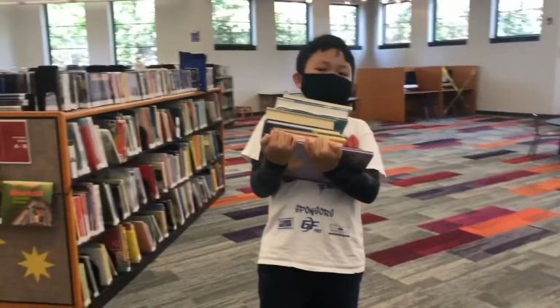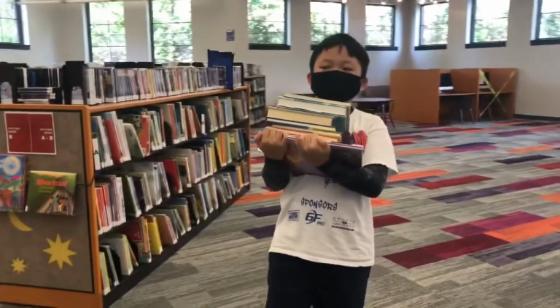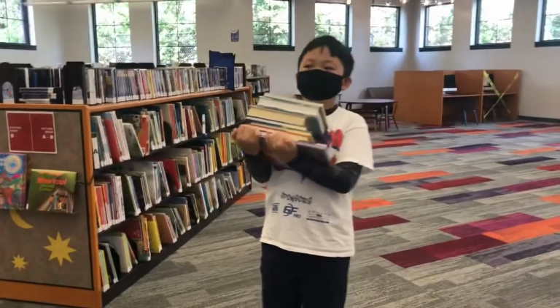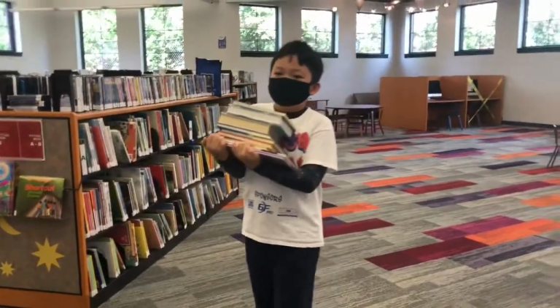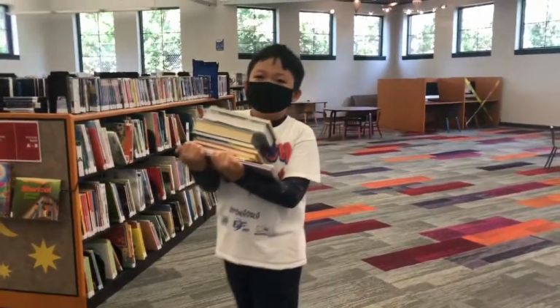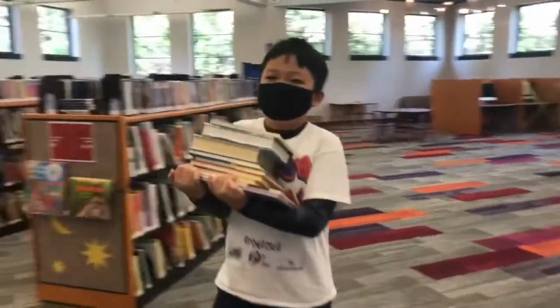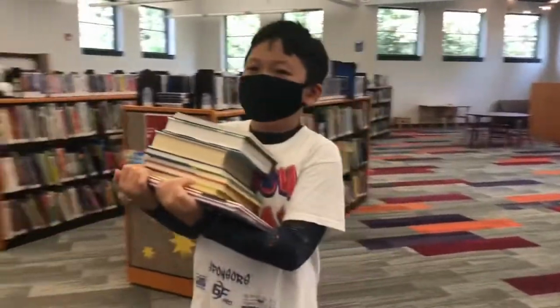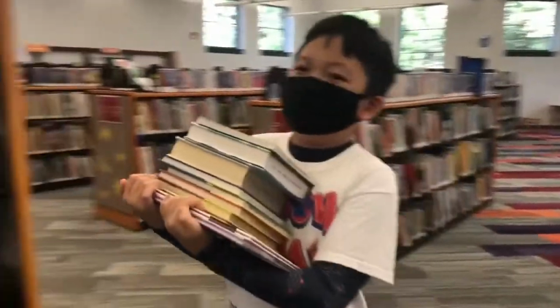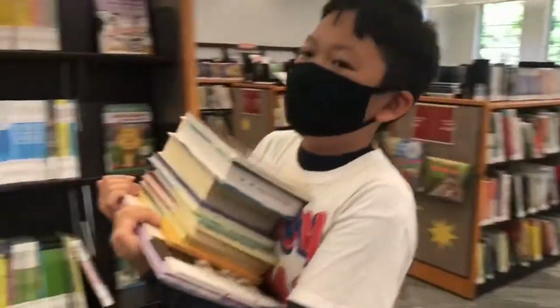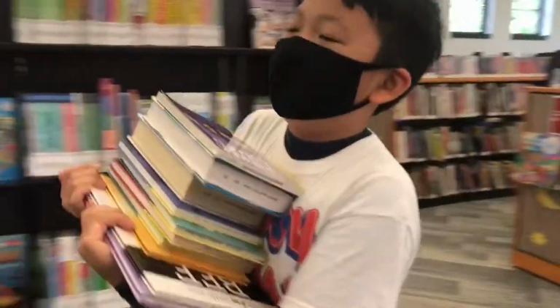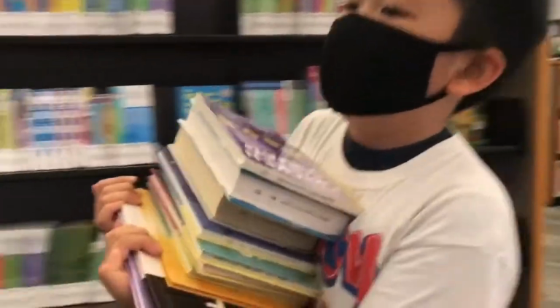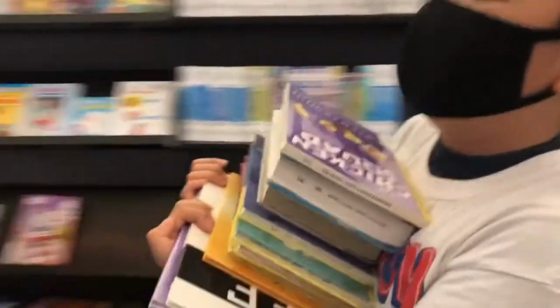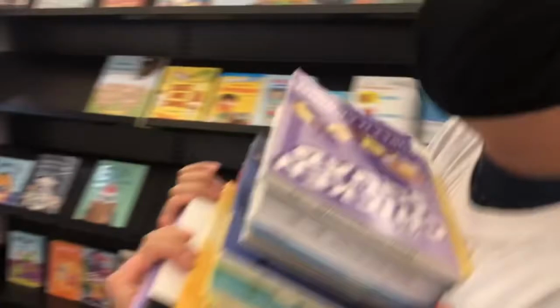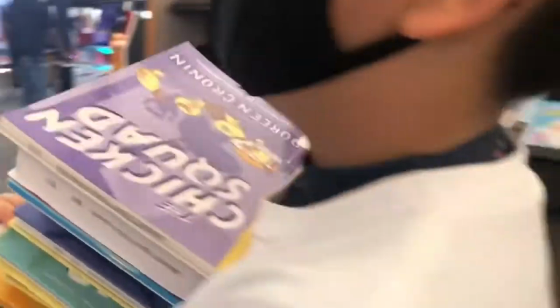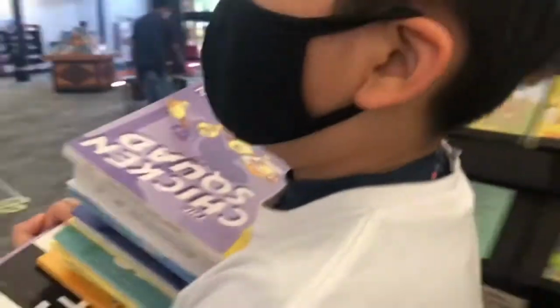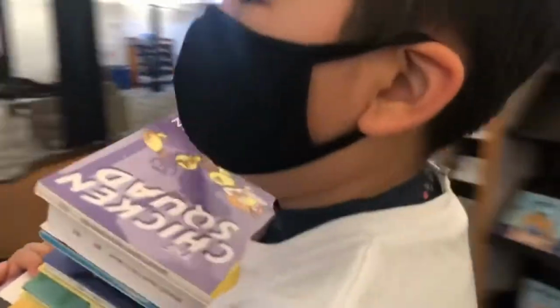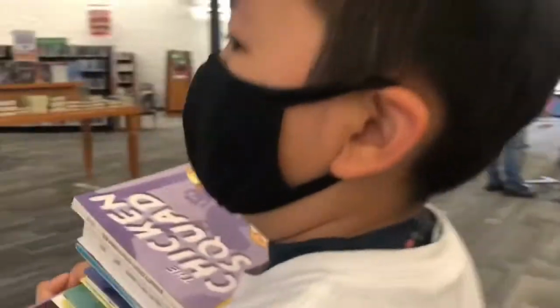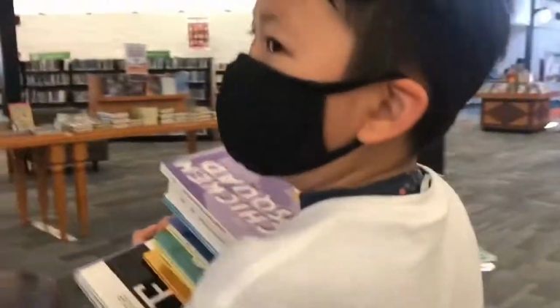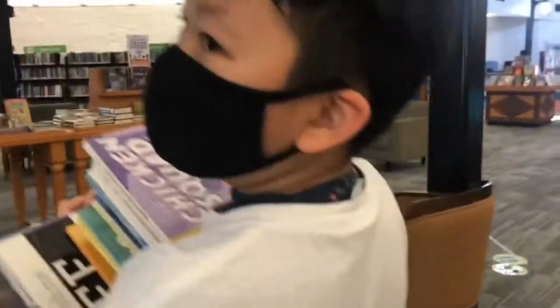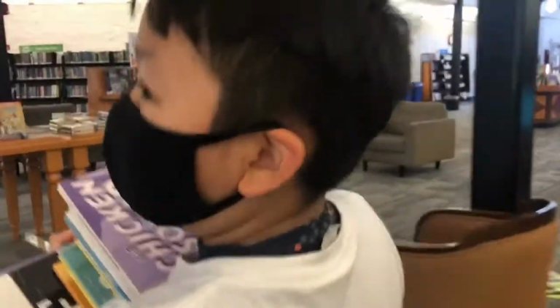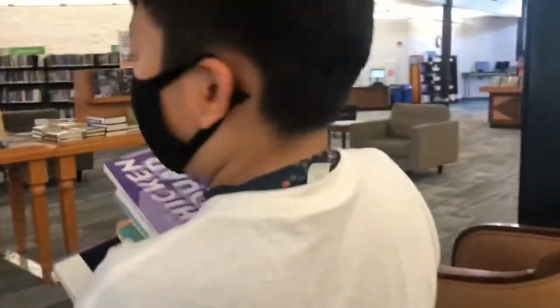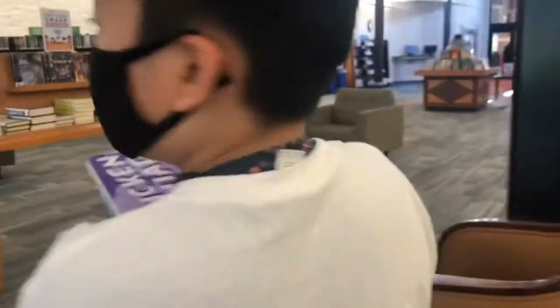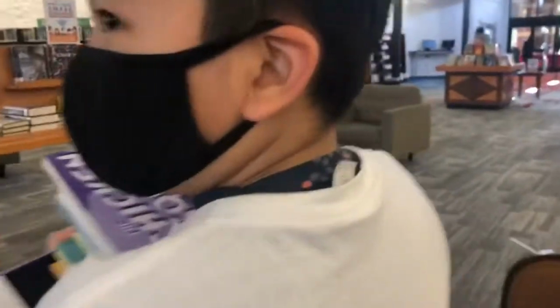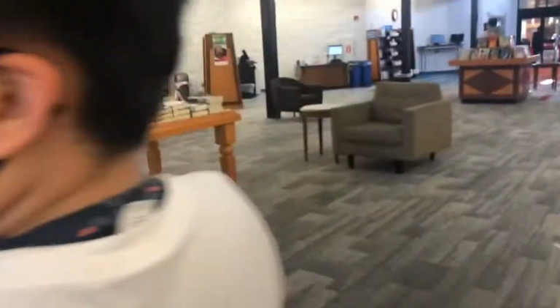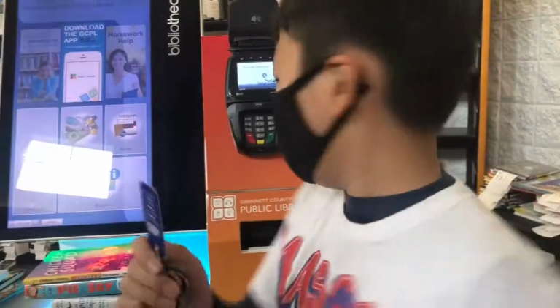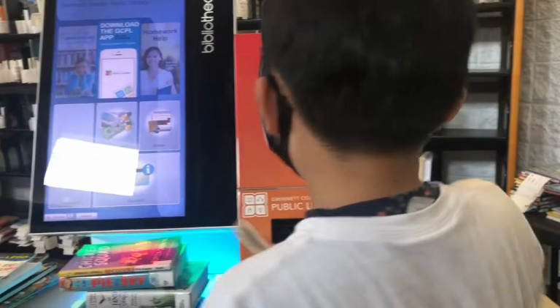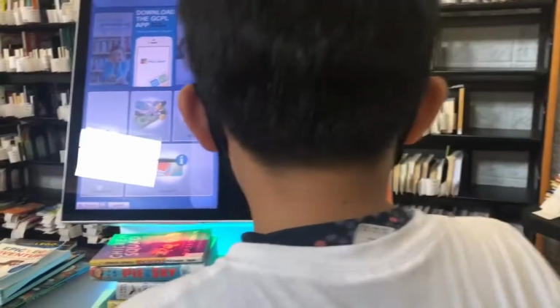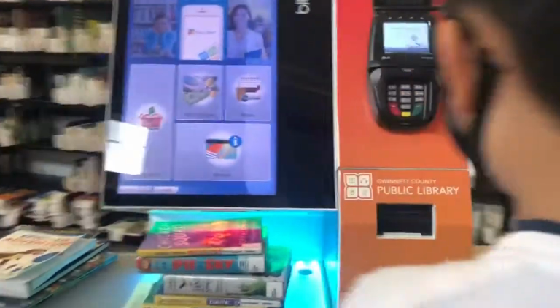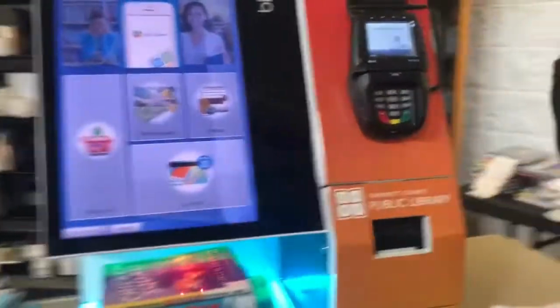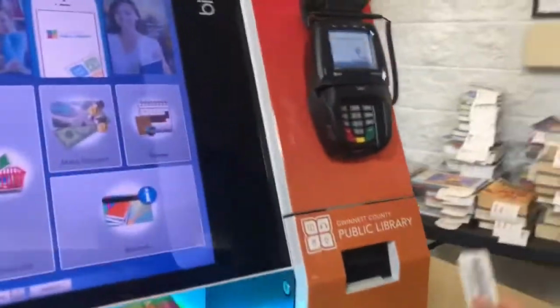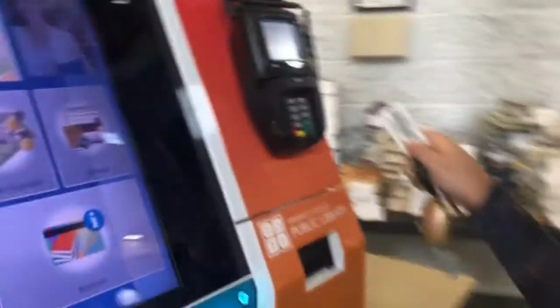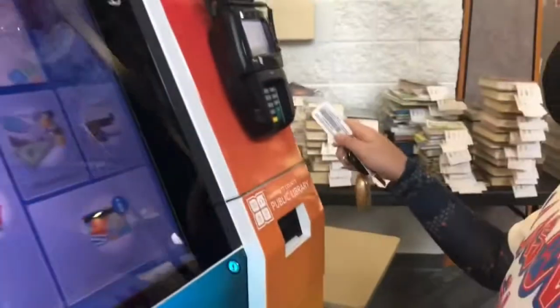Now I'm ready to check out. The books I'm holding are some picture books and some chapter books I'm going to read. Yes, I'm going to check out, but I have more books to check out.